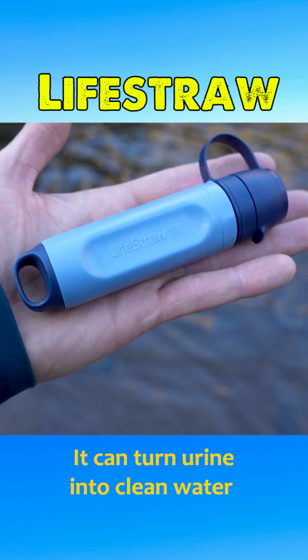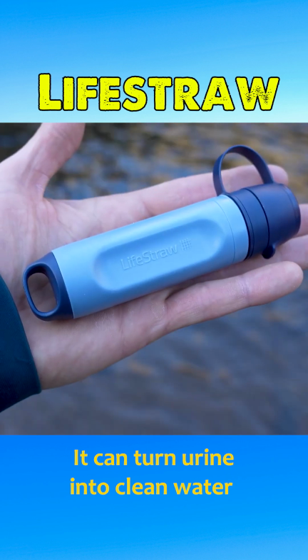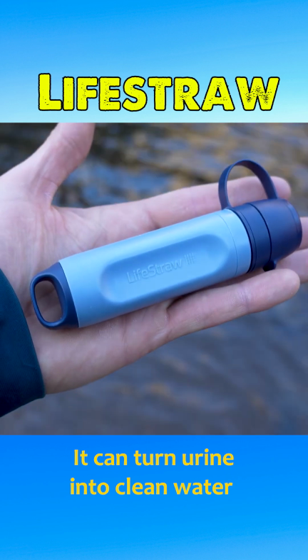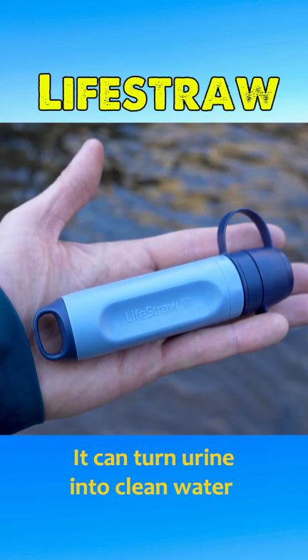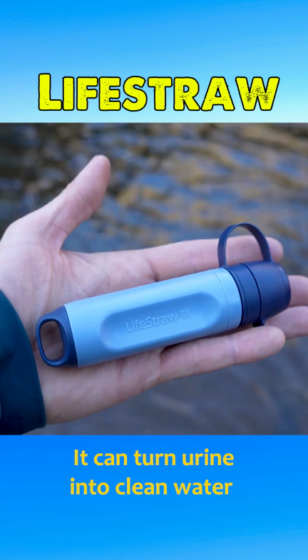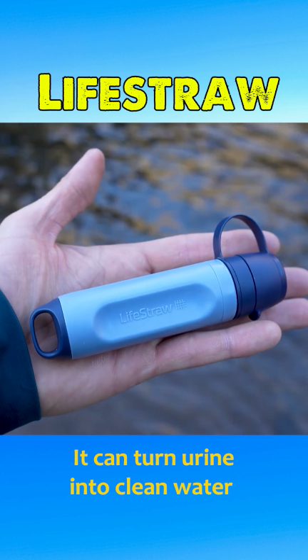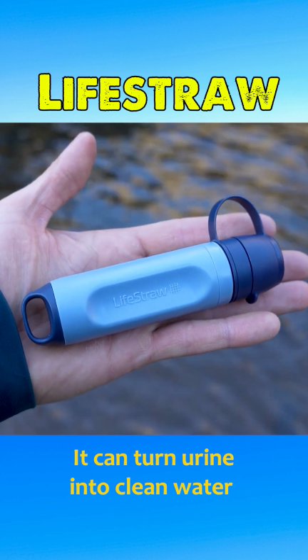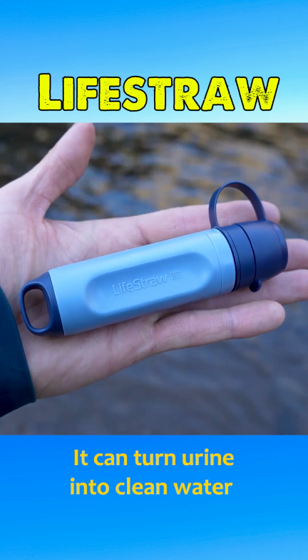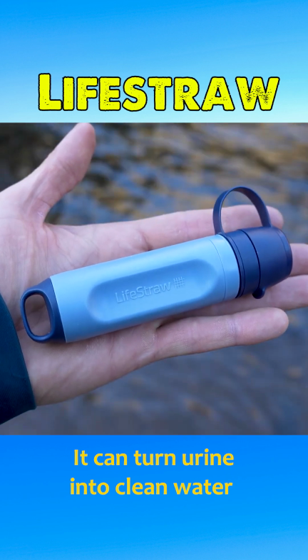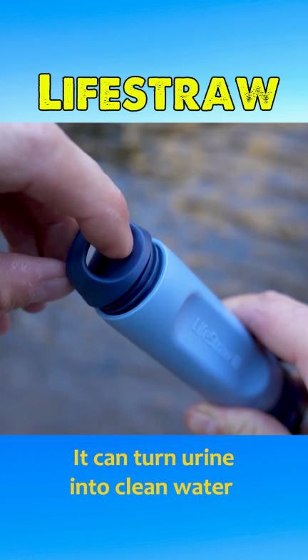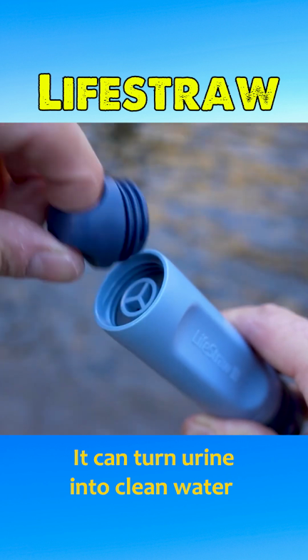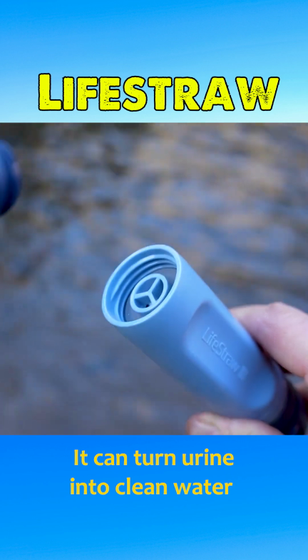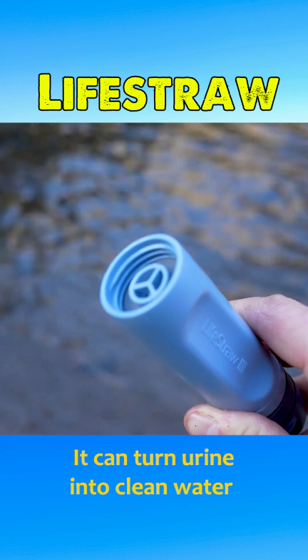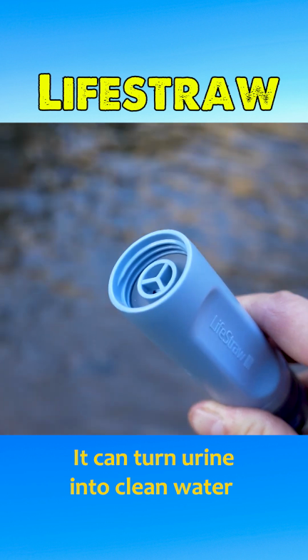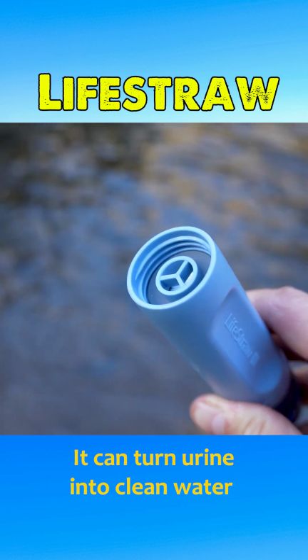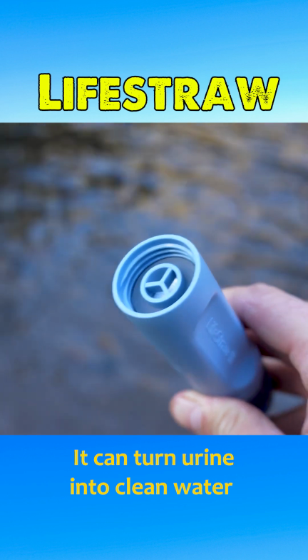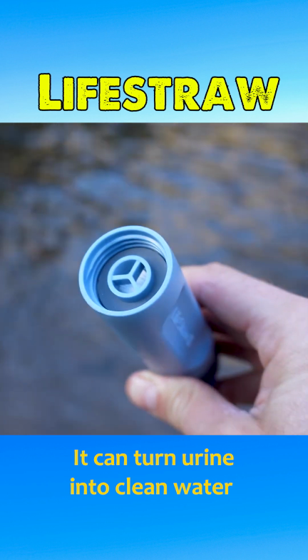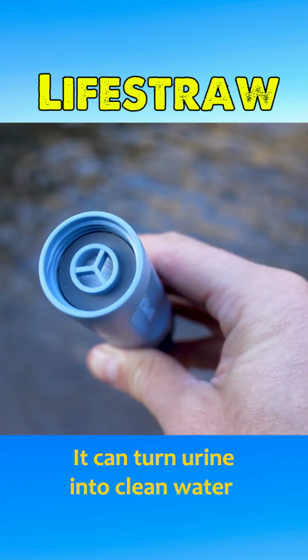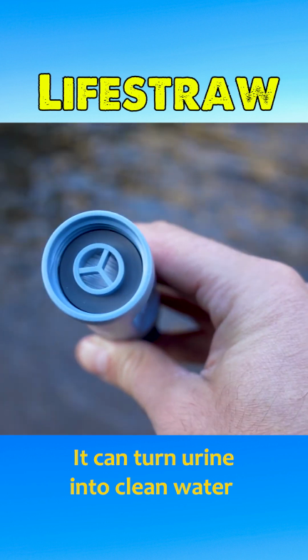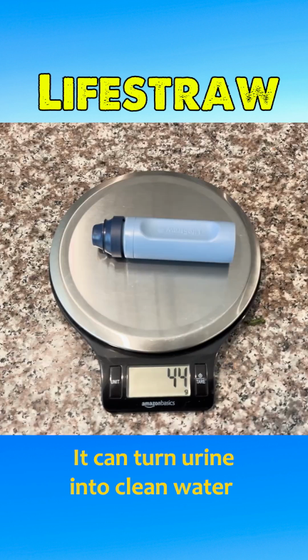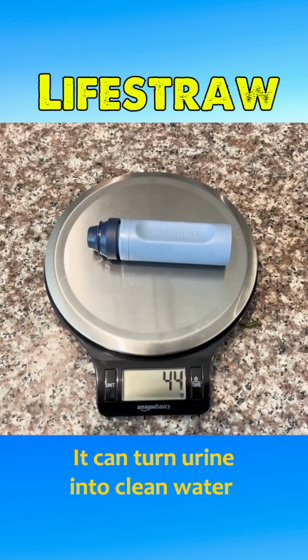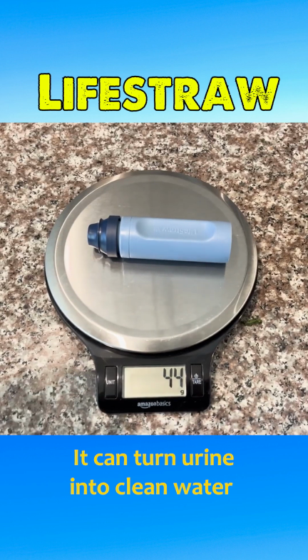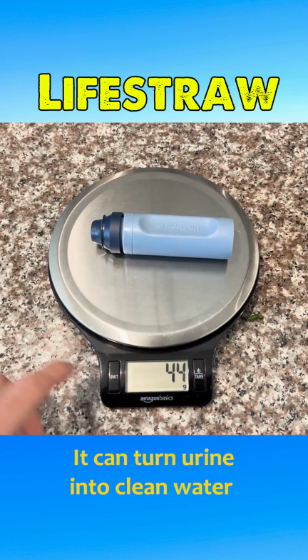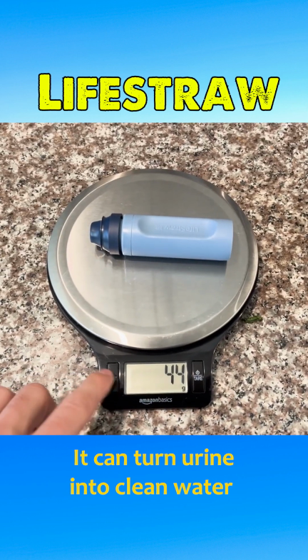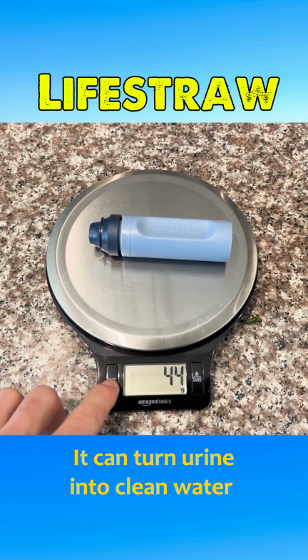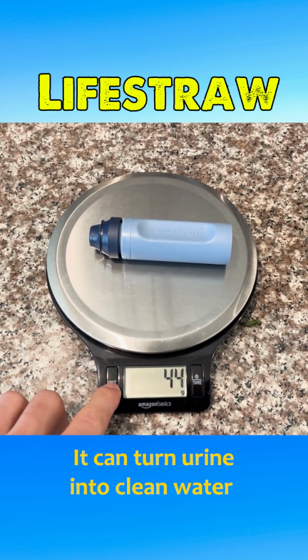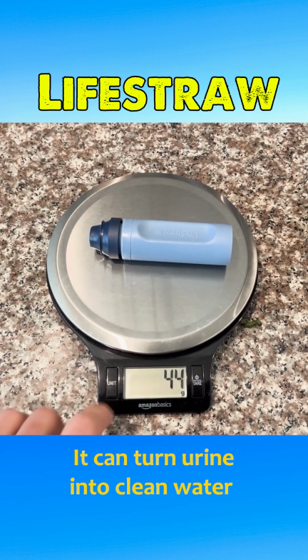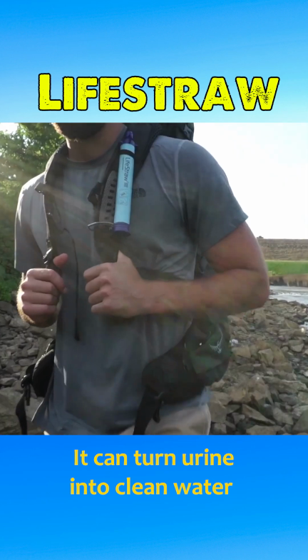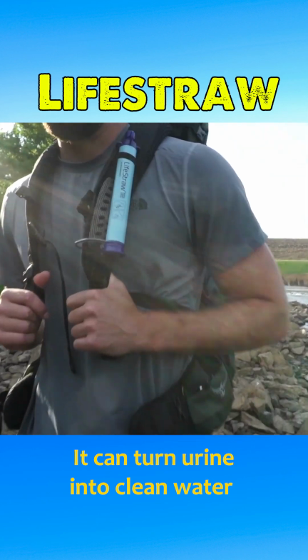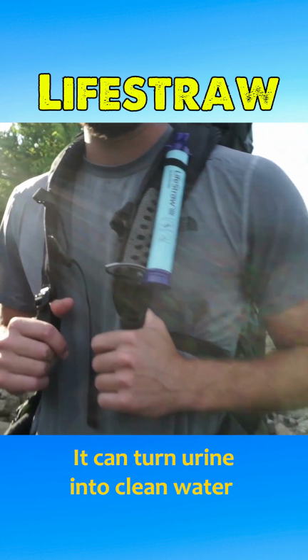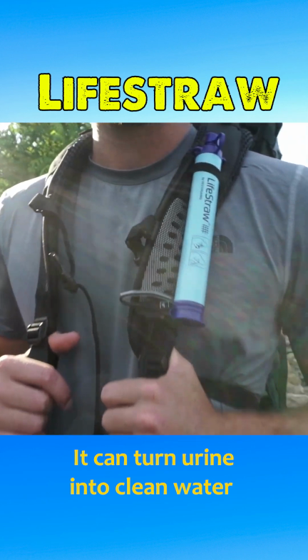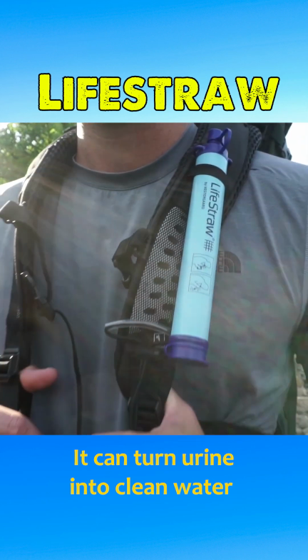The LifeStraw is made from ultra-durable plastic and features a compact design with a drinking end and a filtration end, making it portable and easy to carry.